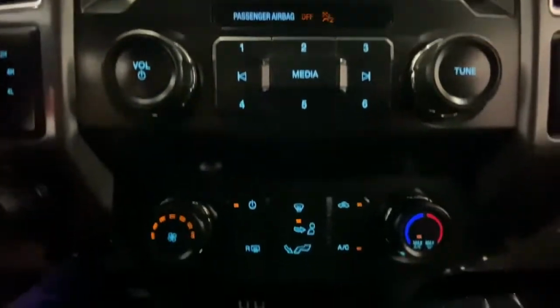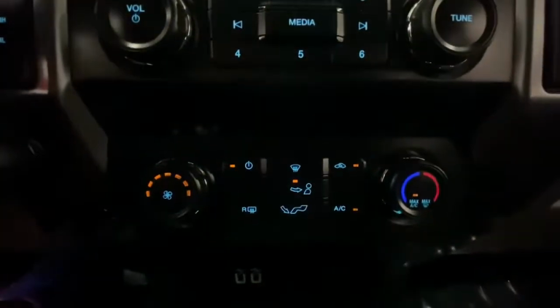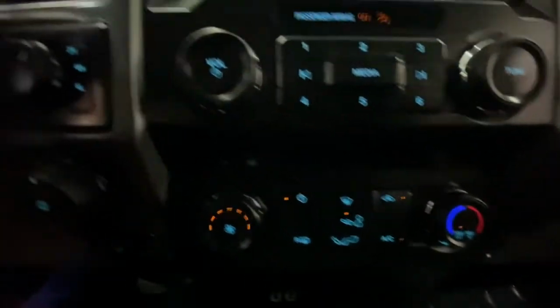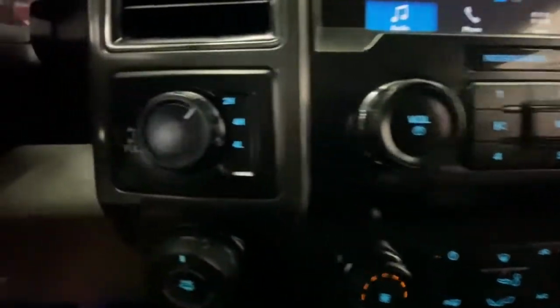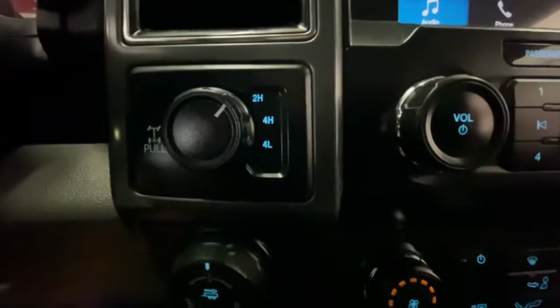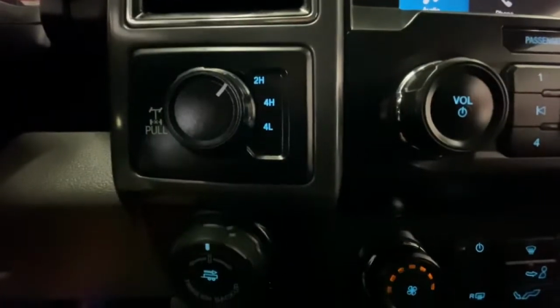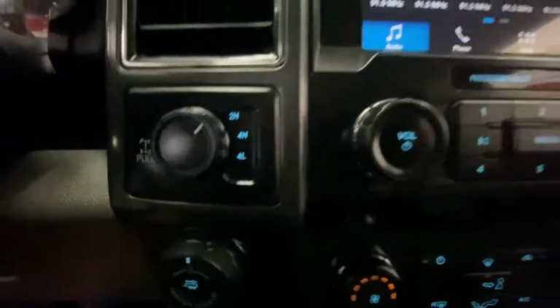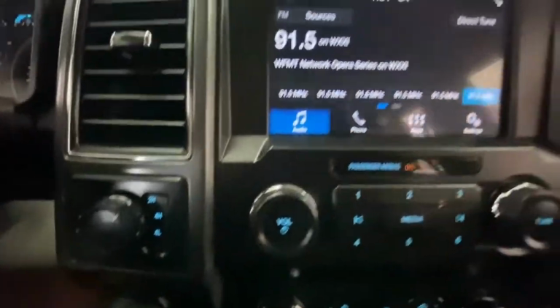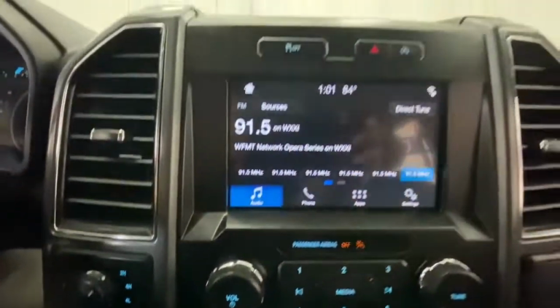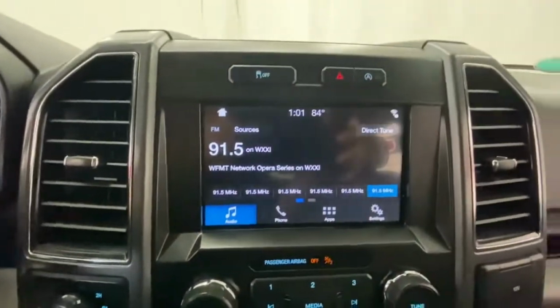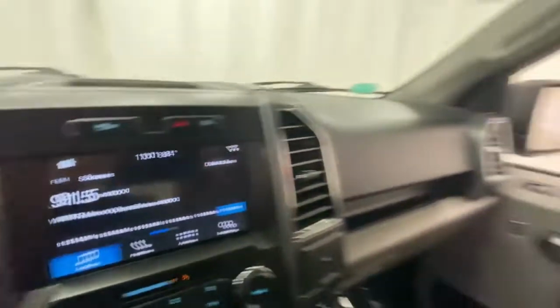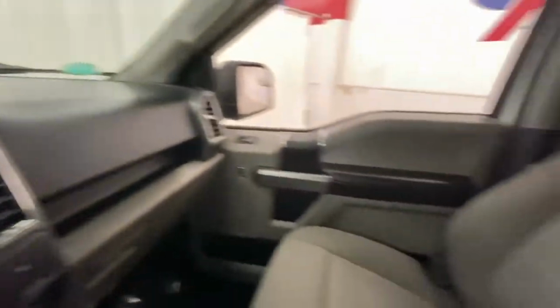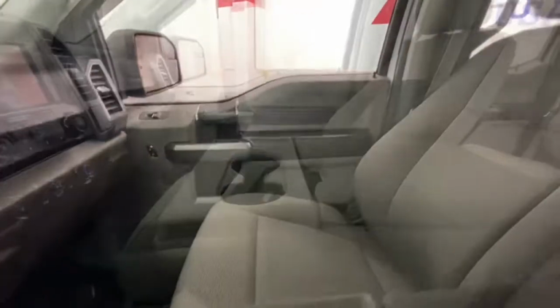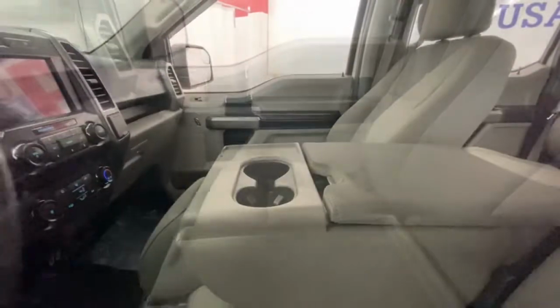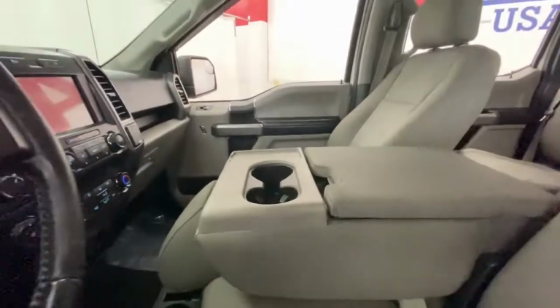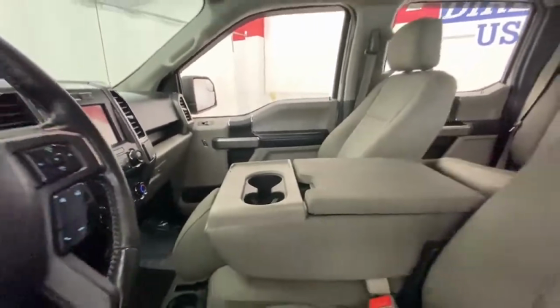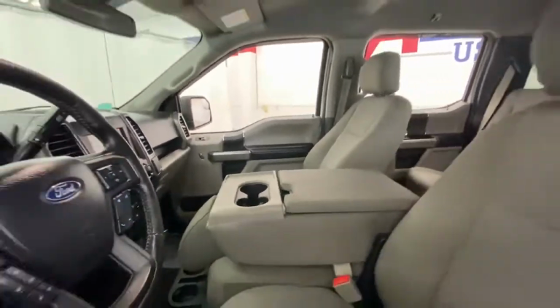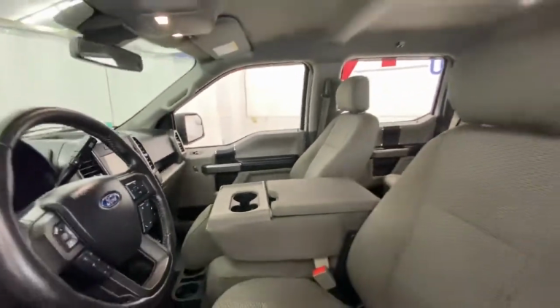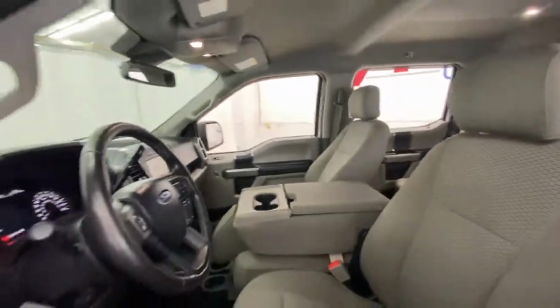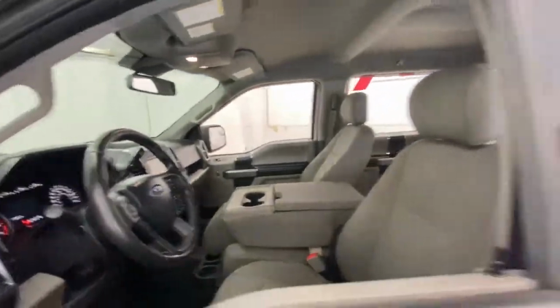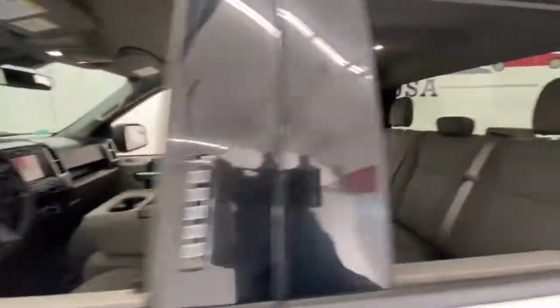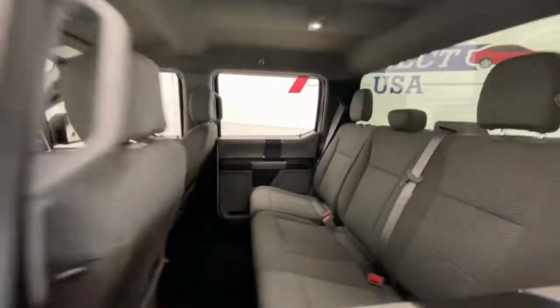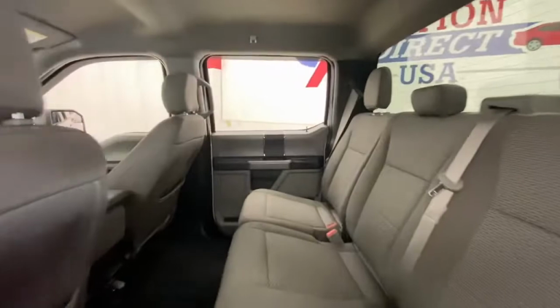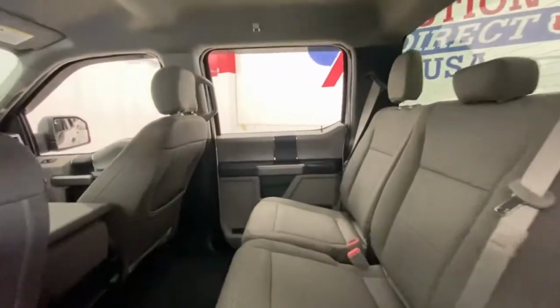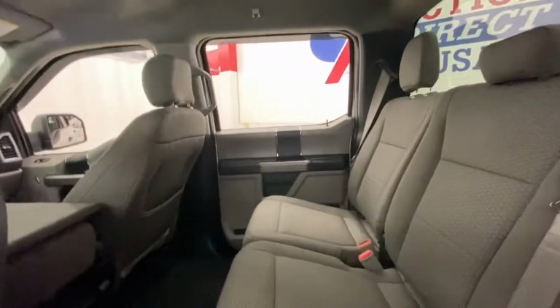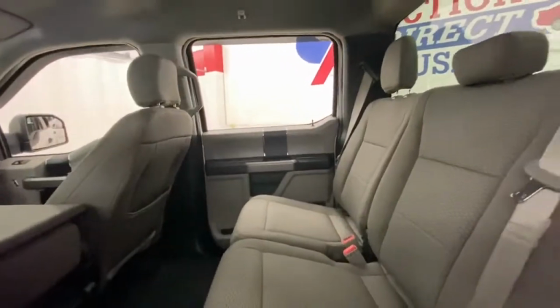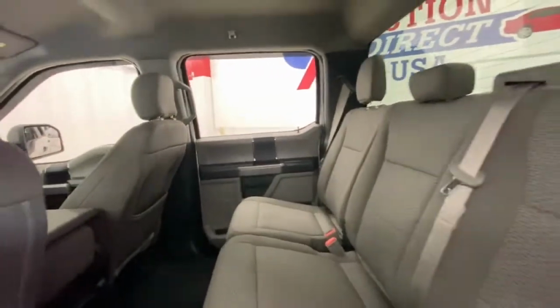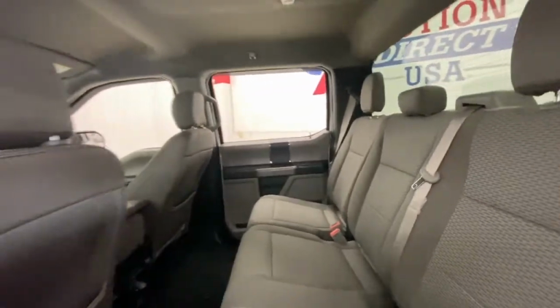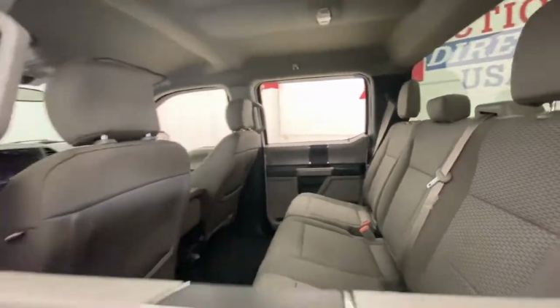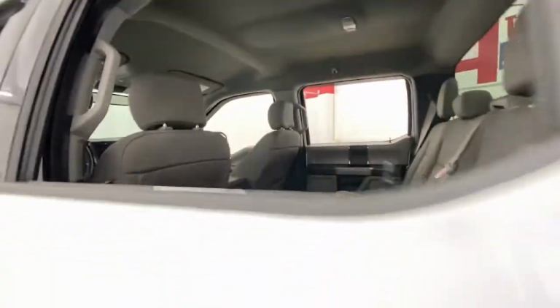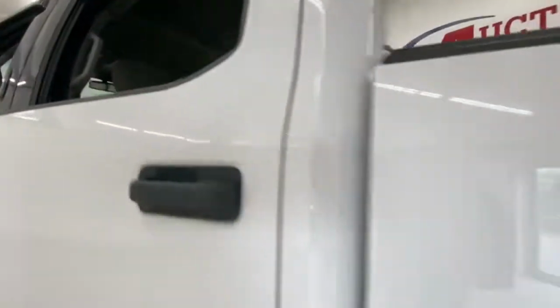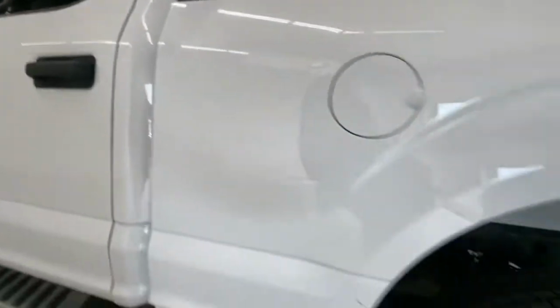Keyless entry, 8-cylinder engine, fog lamps, remote engine start, 4-wheel drive, backup camera, aluminum wheels, steering wheel audio controls, Bluetooth connection, Wi-Fi hotspot.